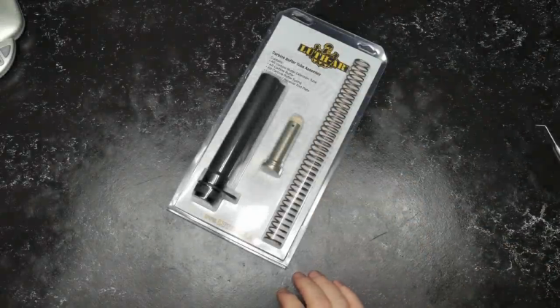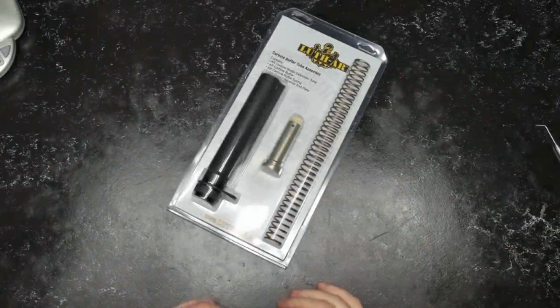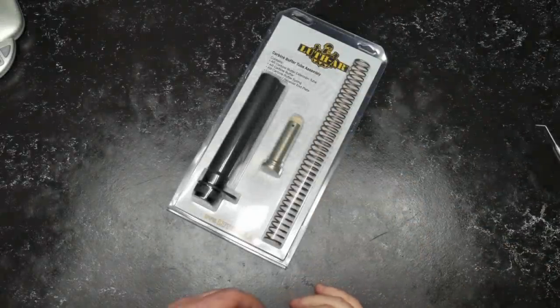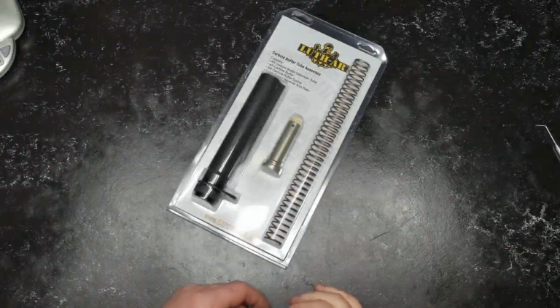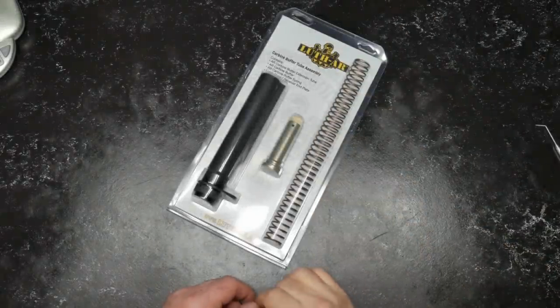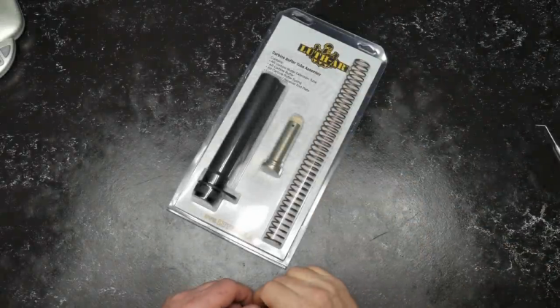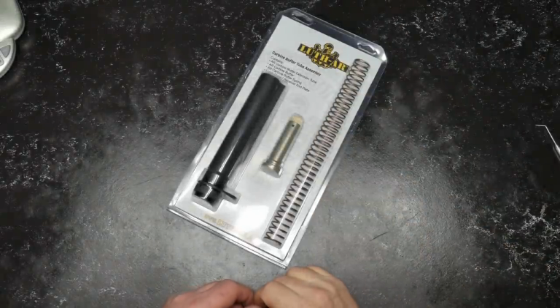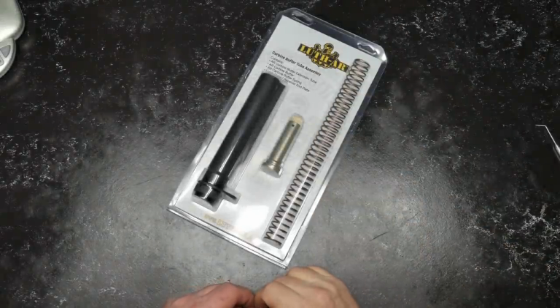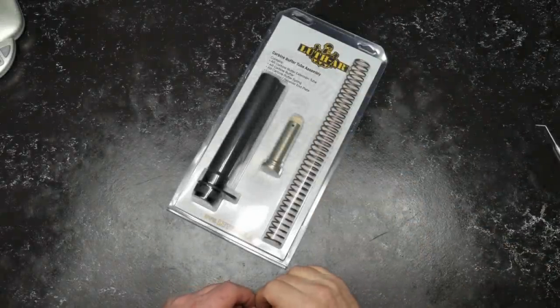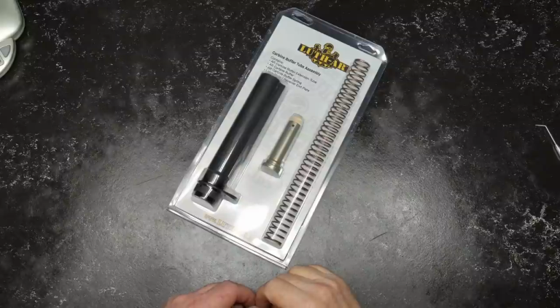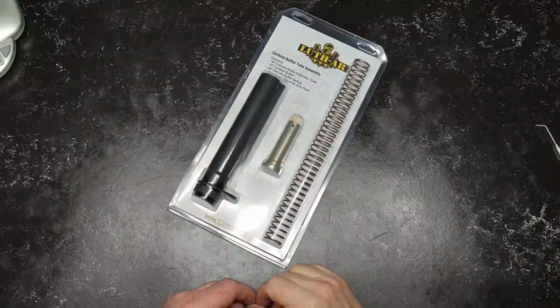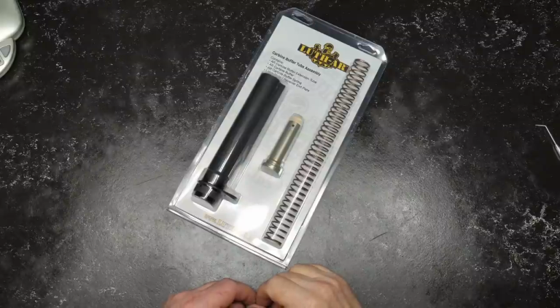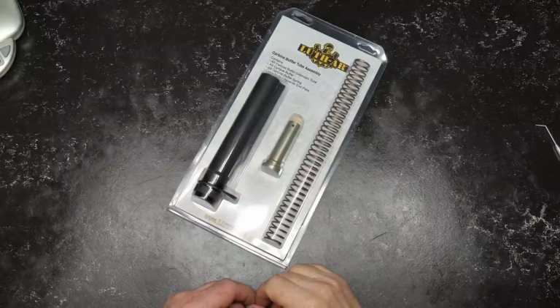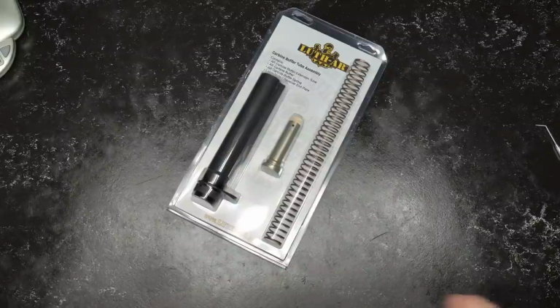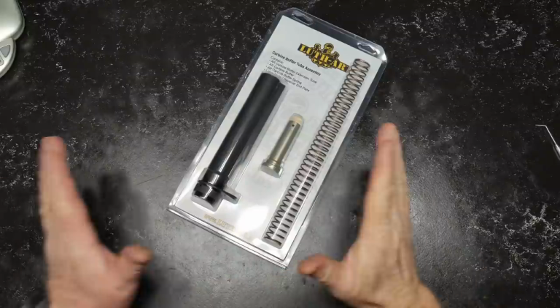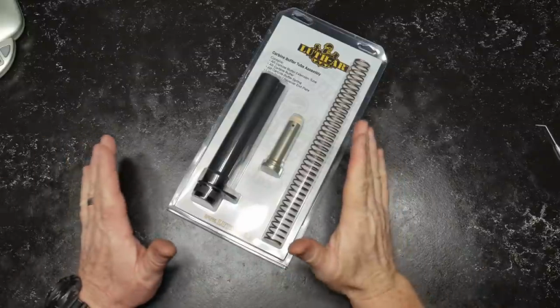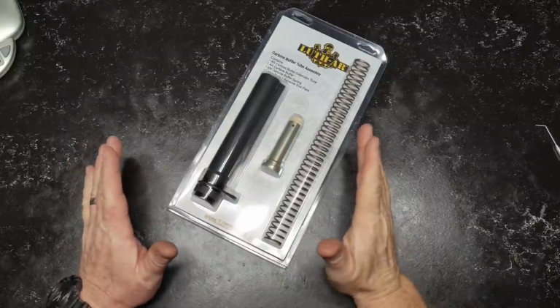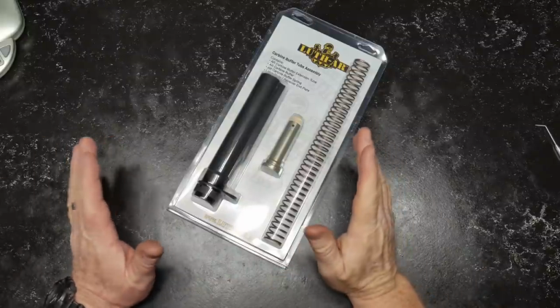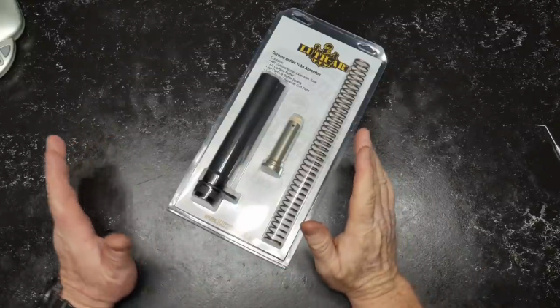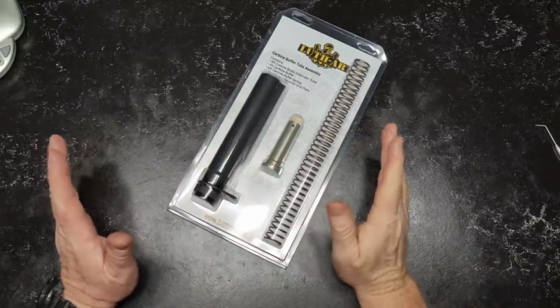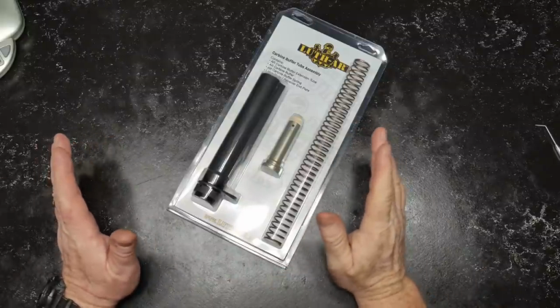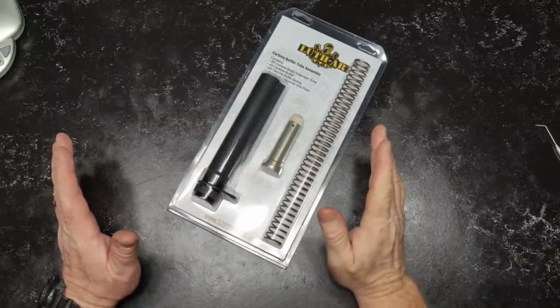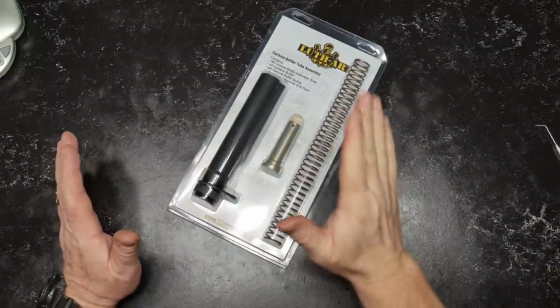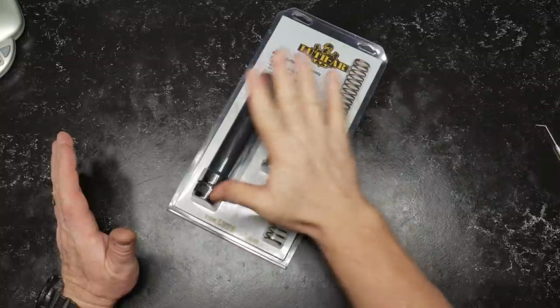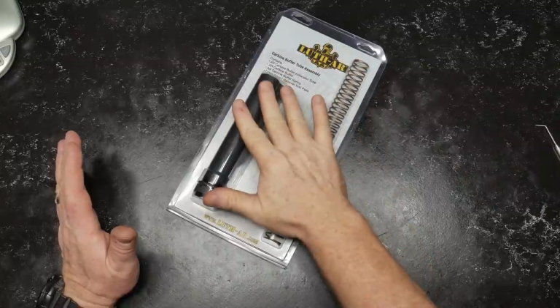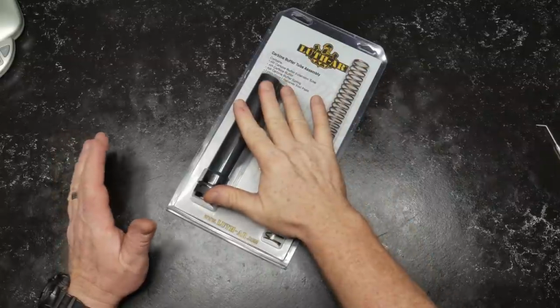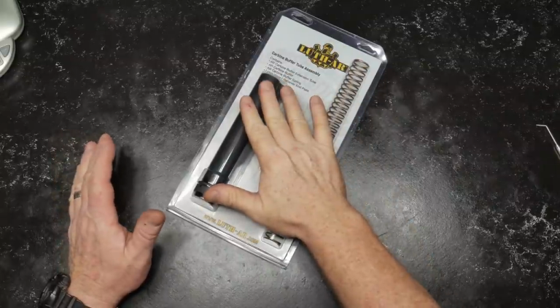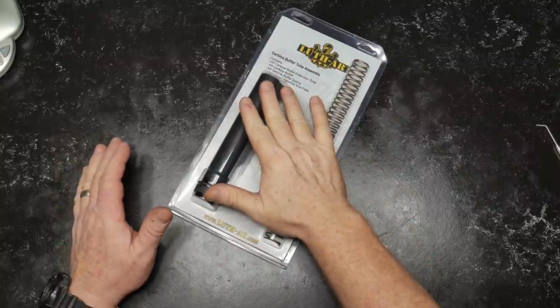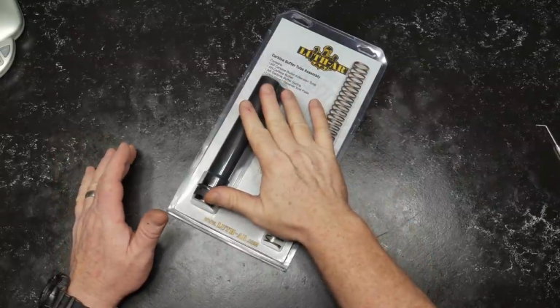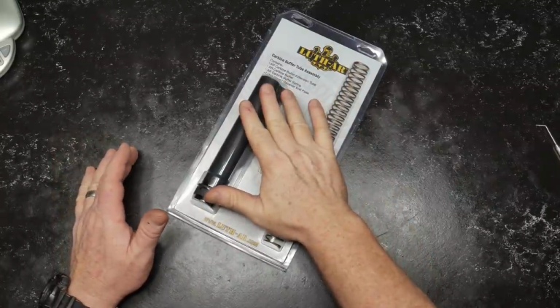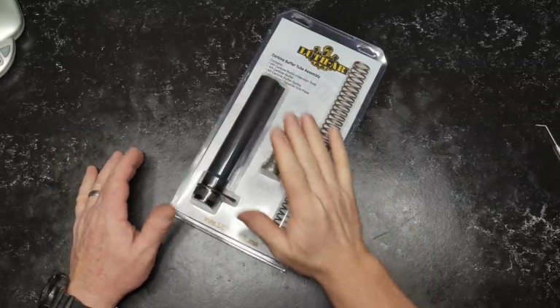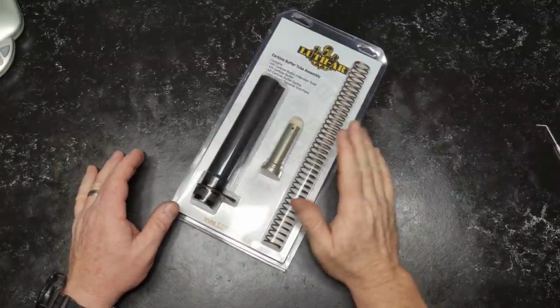All right, guys. Good old boy 32 here. Check it out. So we're messing with part five here. I just couldn't pass up an opportunity to go ahead and do a buffer tube review, because you know what my pet peeves are.